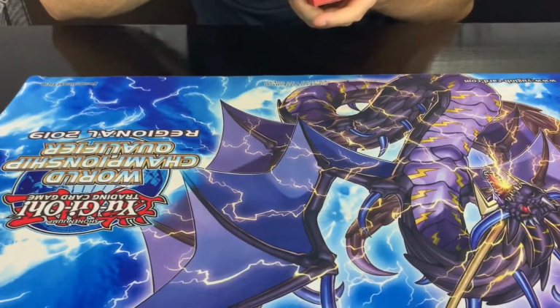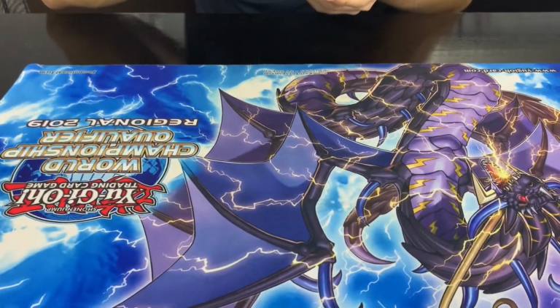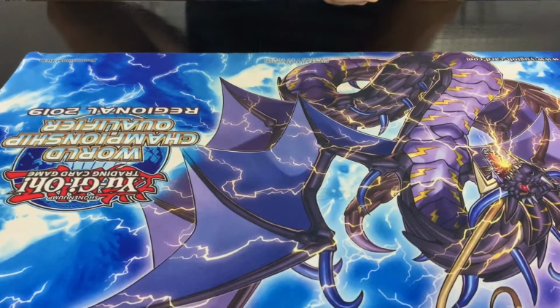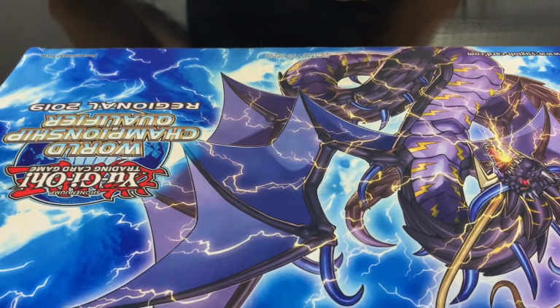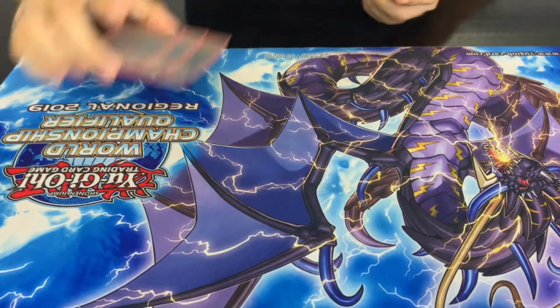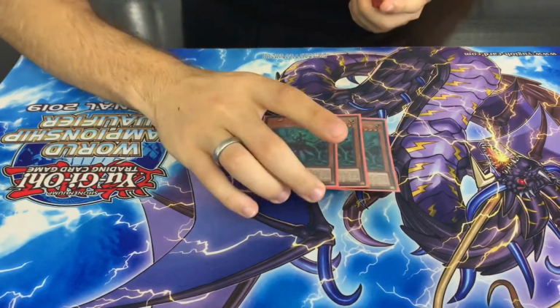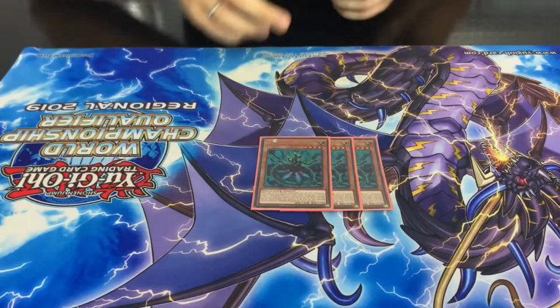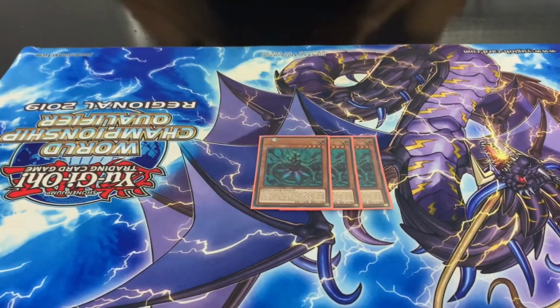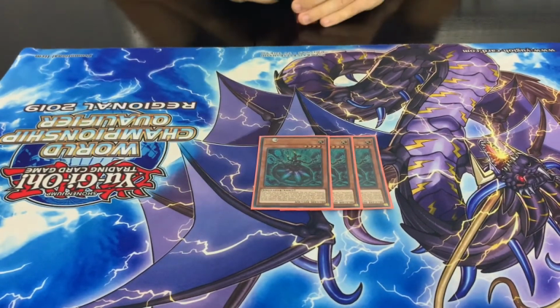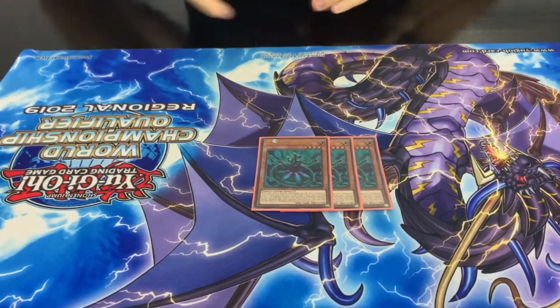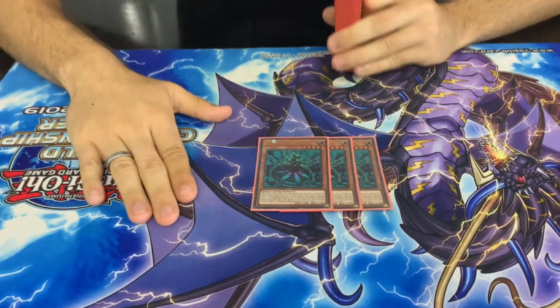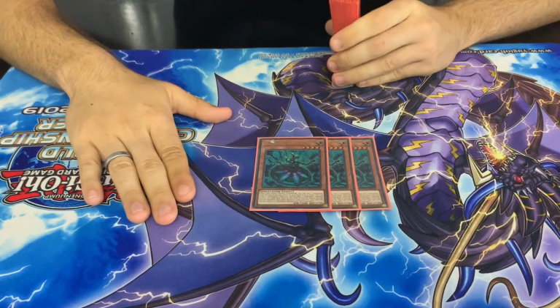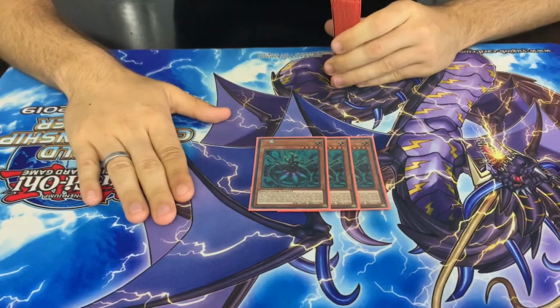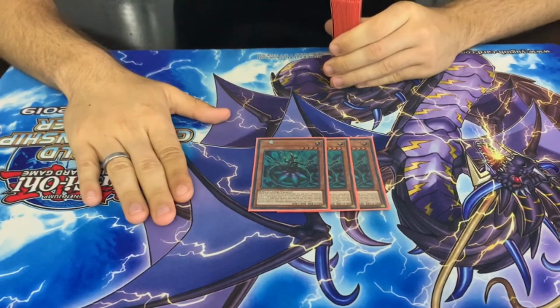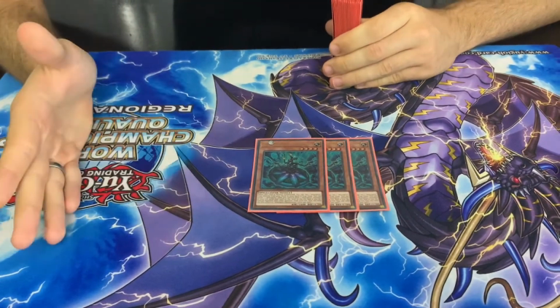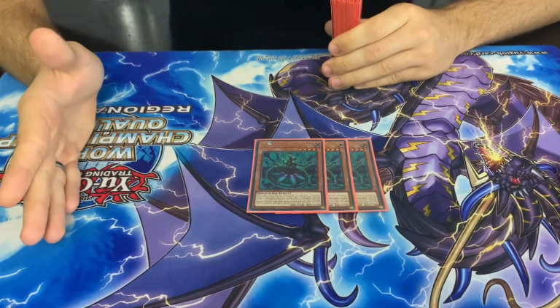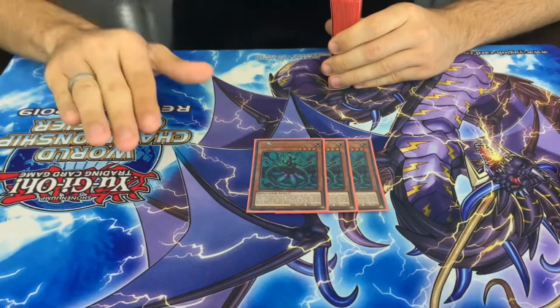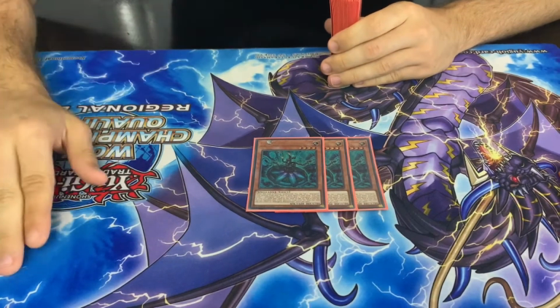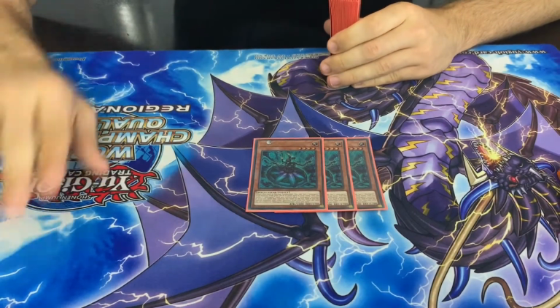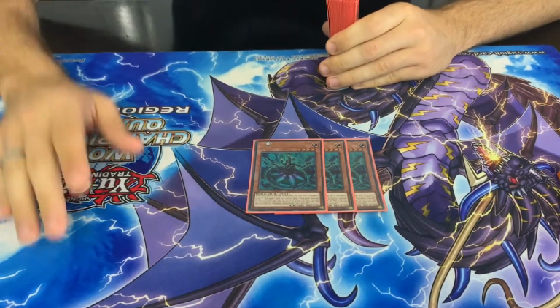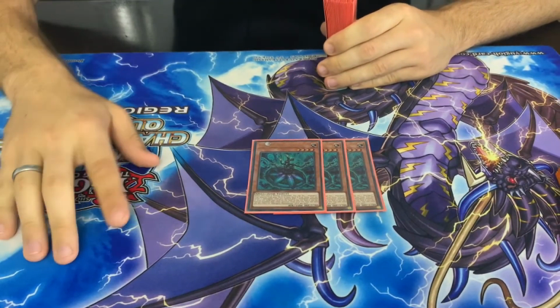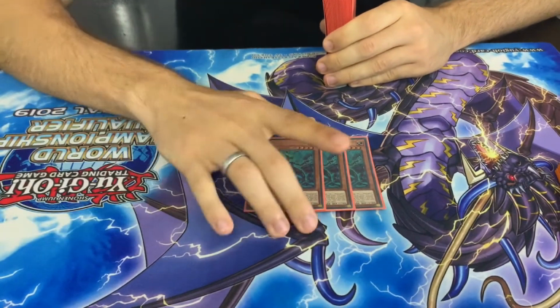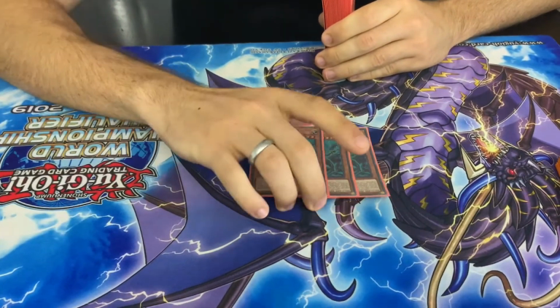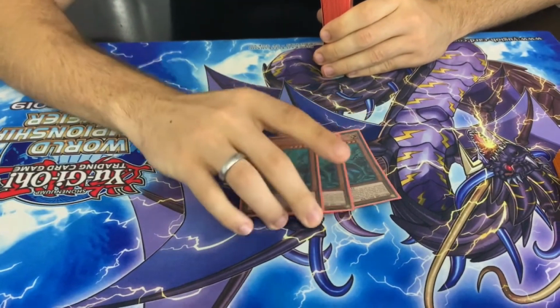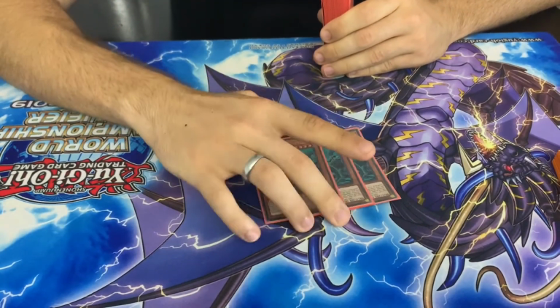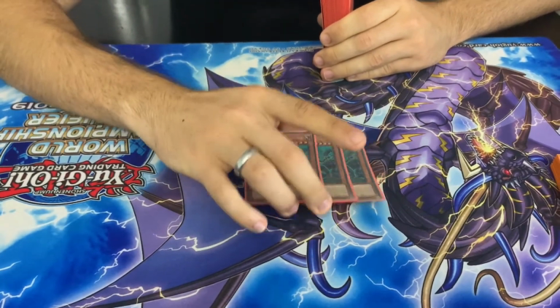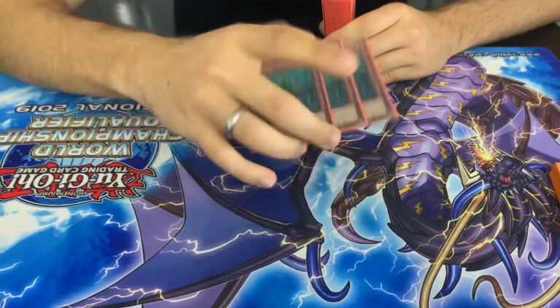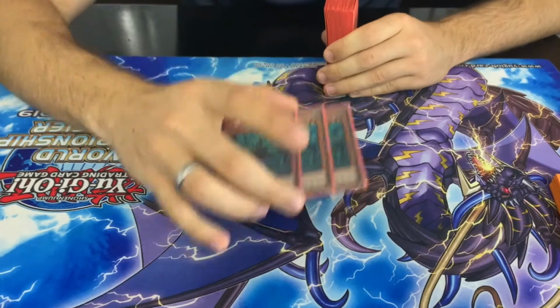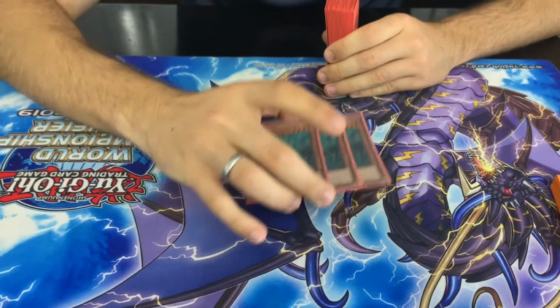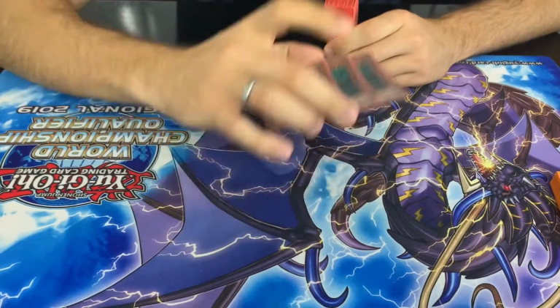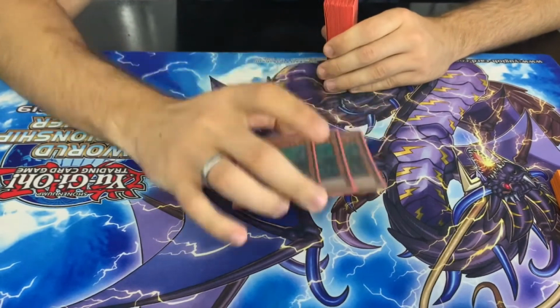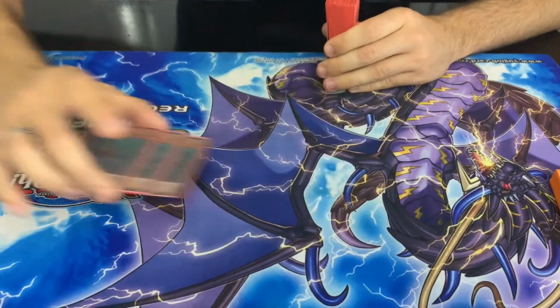Starting off with the main Normal Summoner of the deck, we got Triple Altergeist Marianetta. She basically is the best Normal Summoner of the deck — sets you a trap, and can tag out with your other Altergeist monsters like Multifaker and then get their effects. So she's definitely a 3-of.